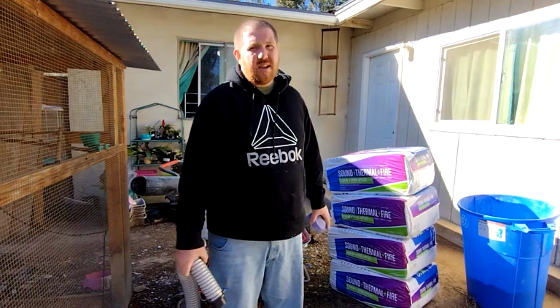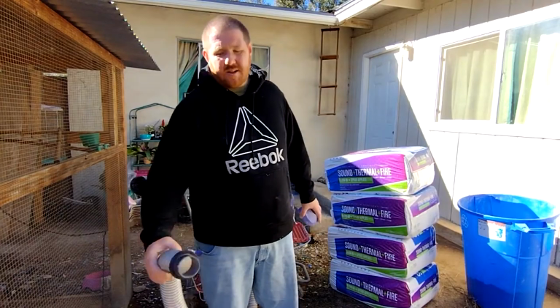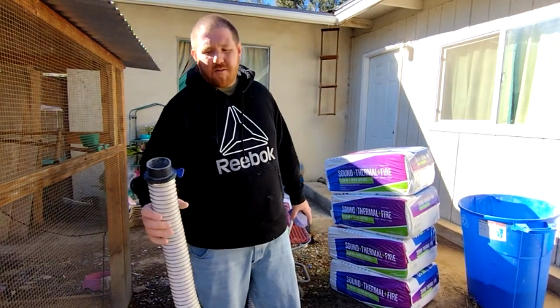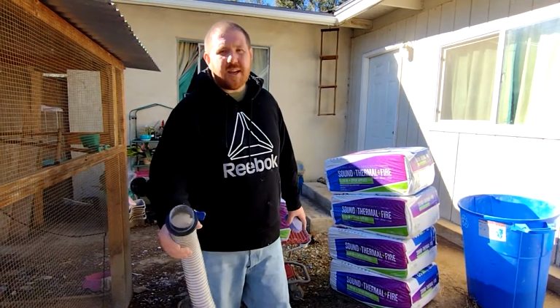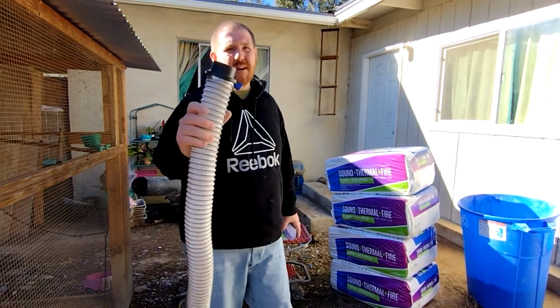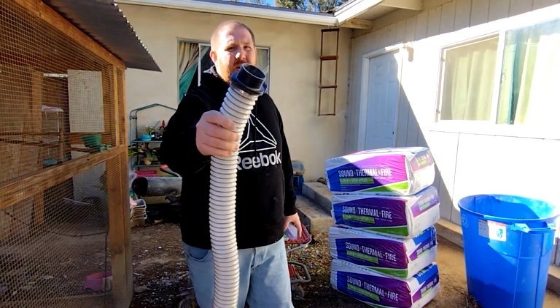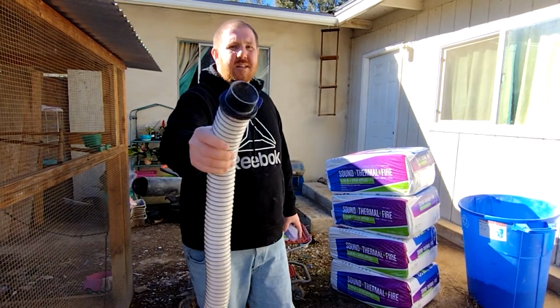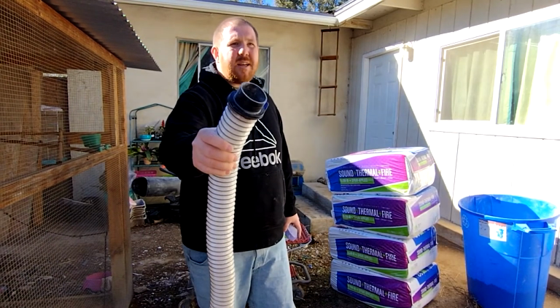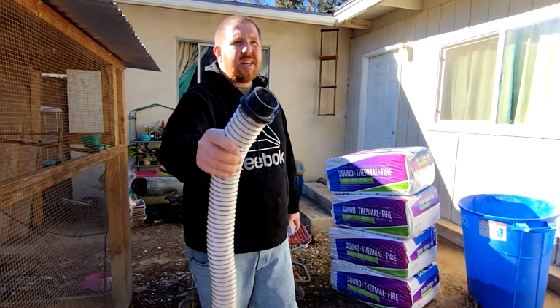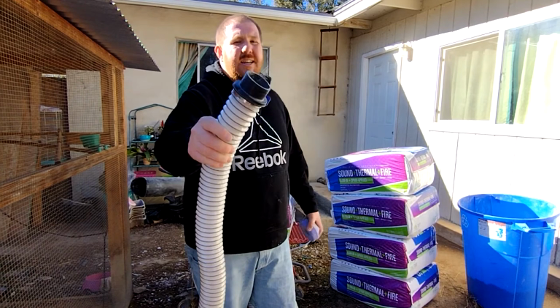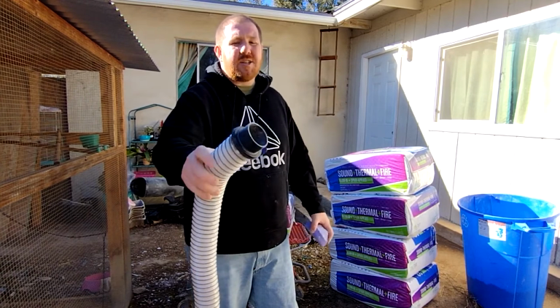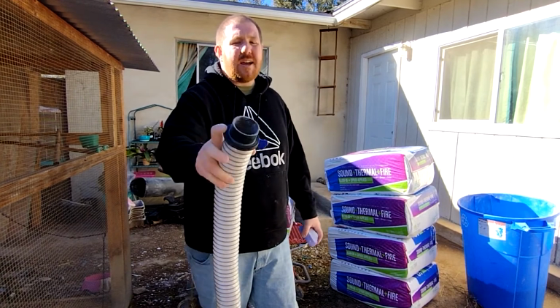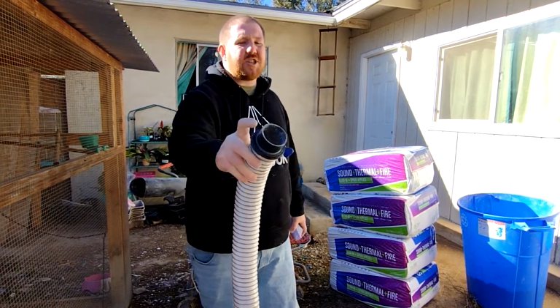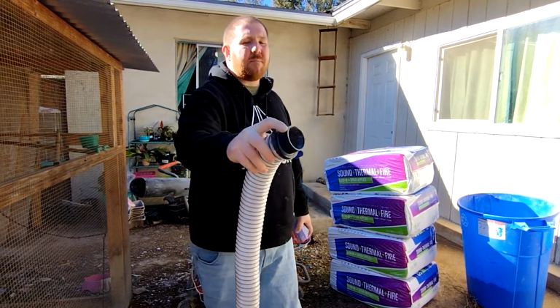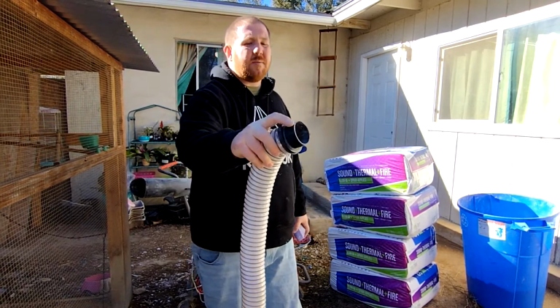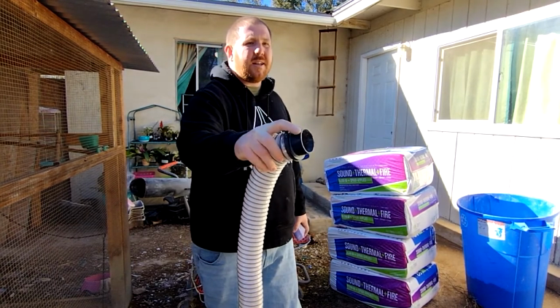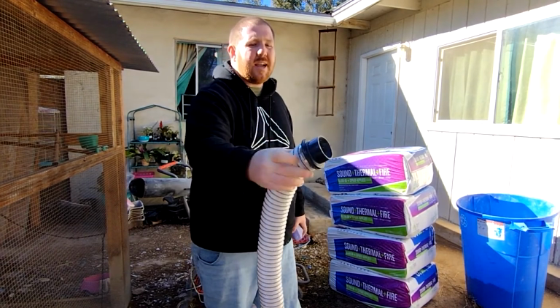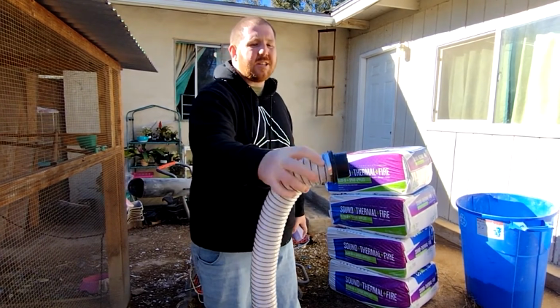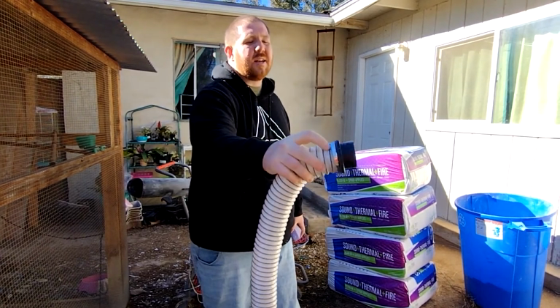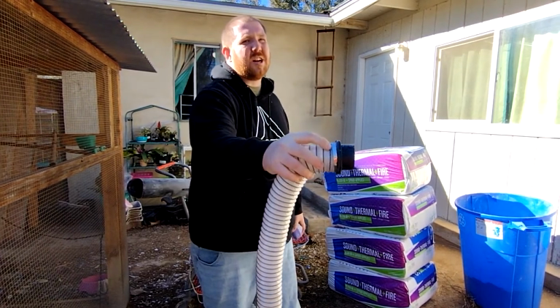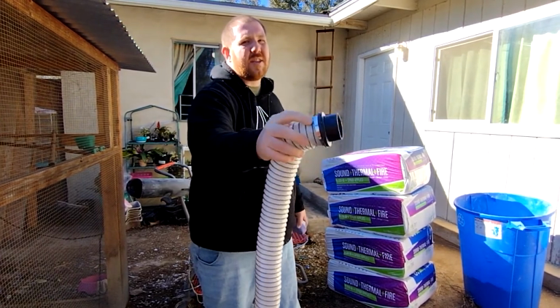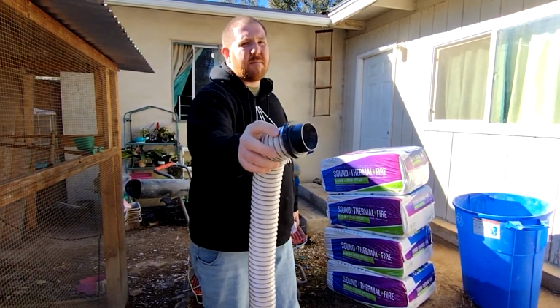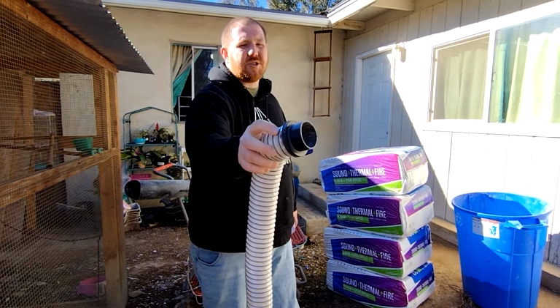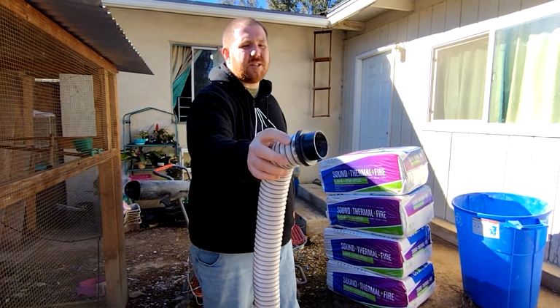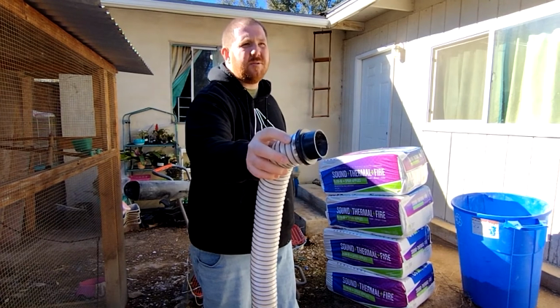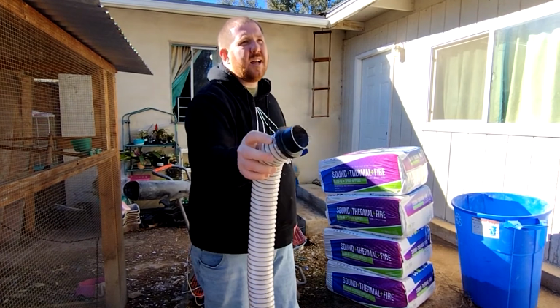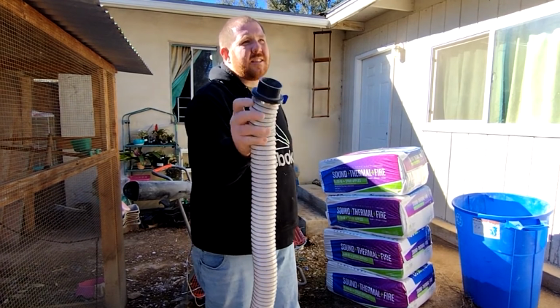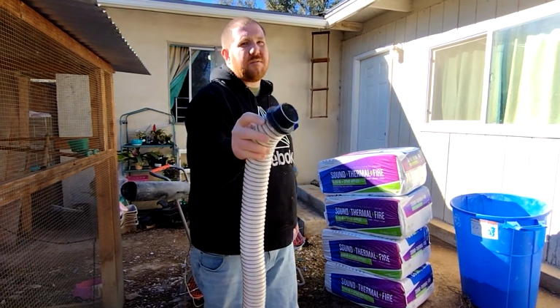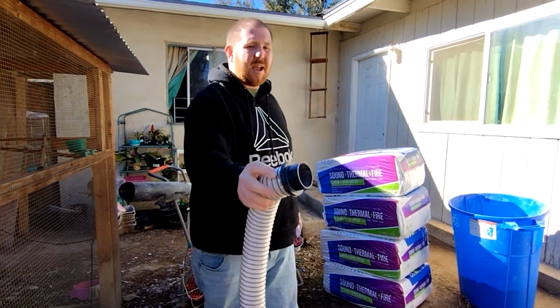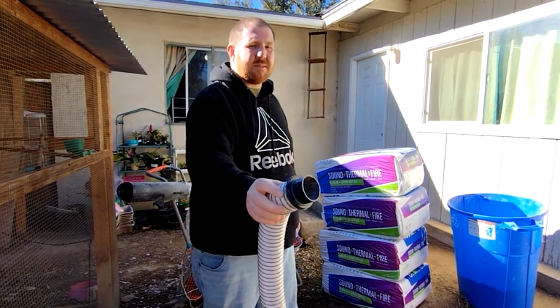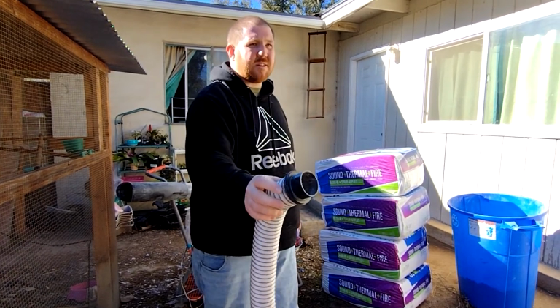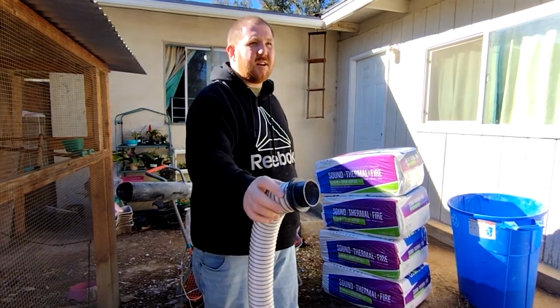On the other end I've got one of these couplings — it's a two and a half inch straight coupling on one end and a screw connection on the other end that my hose screws into. I got these in a four pack on Amazon for ten dollars.